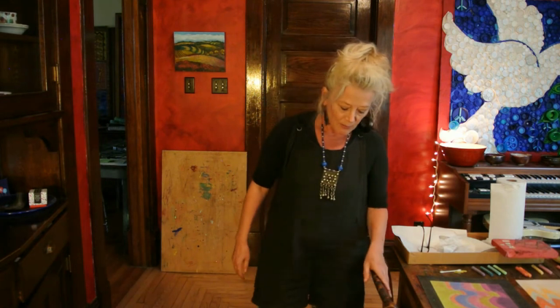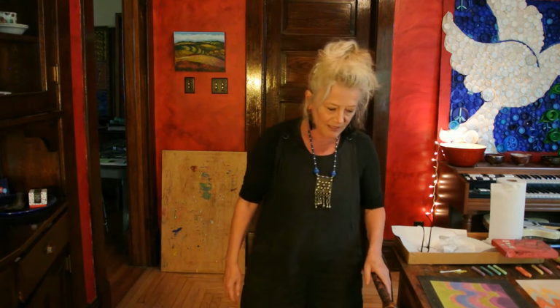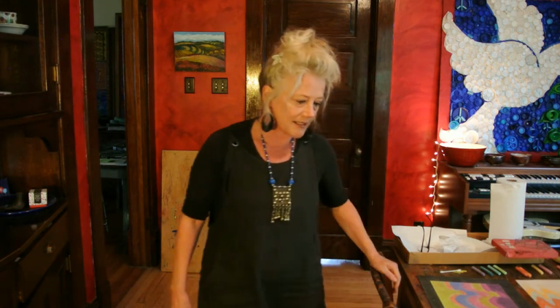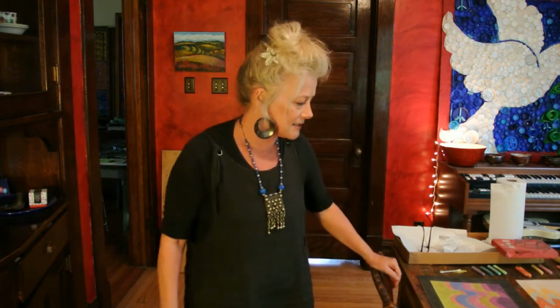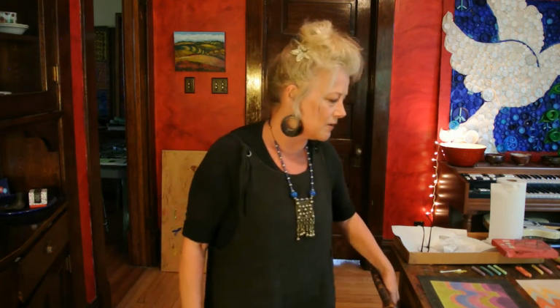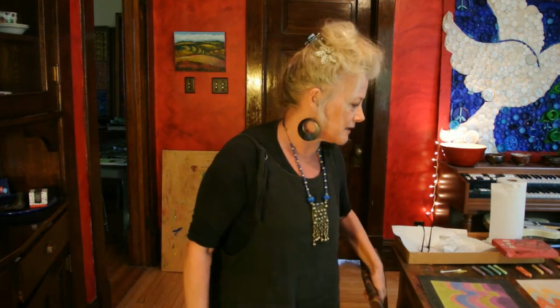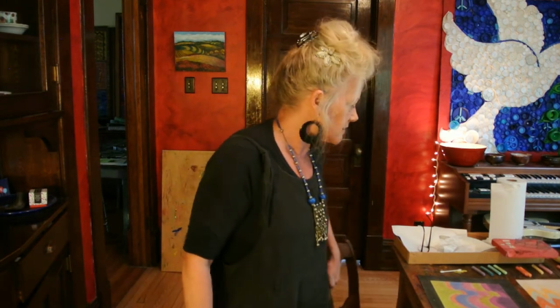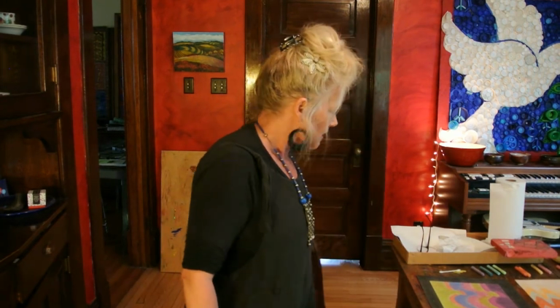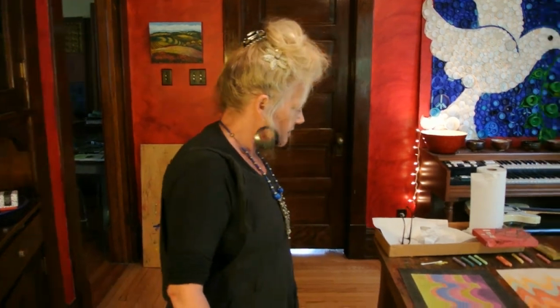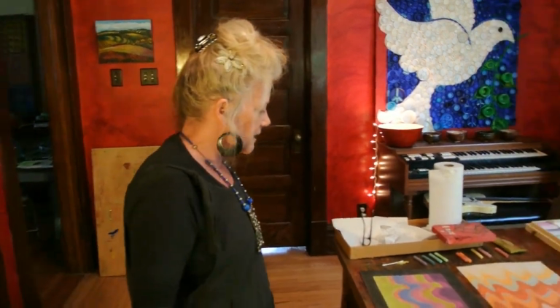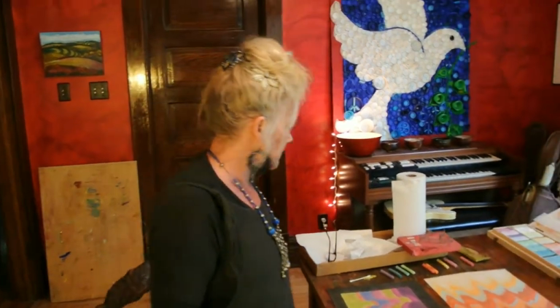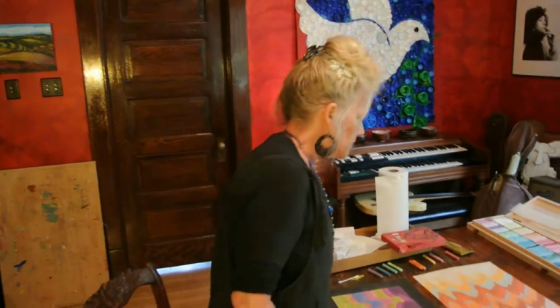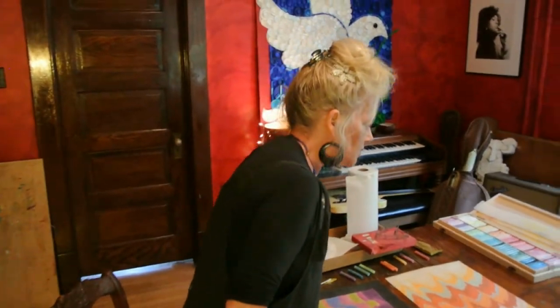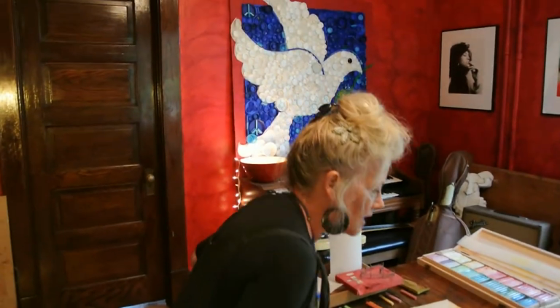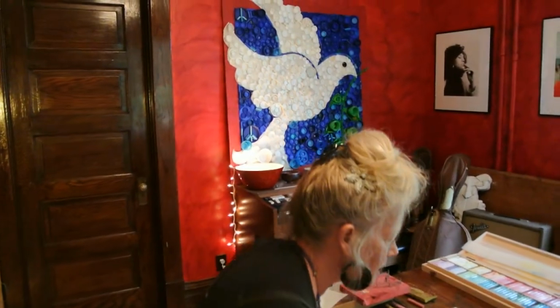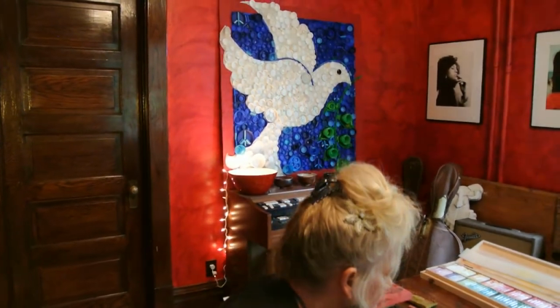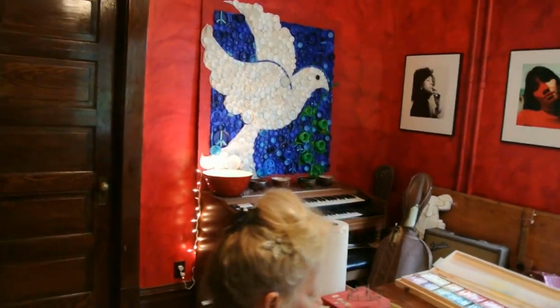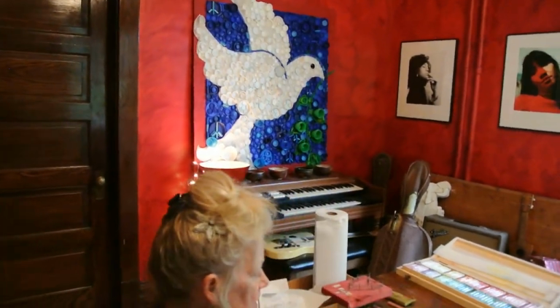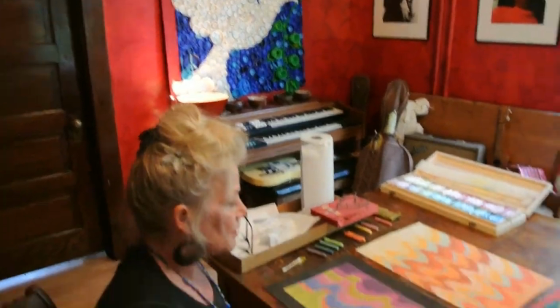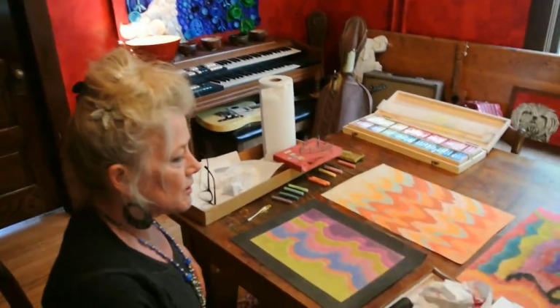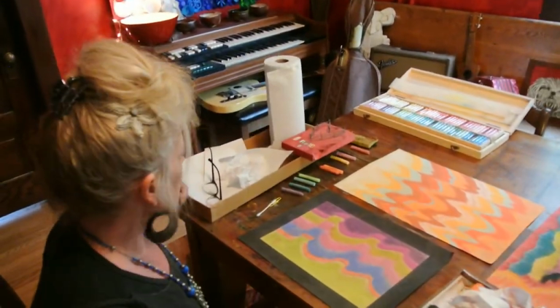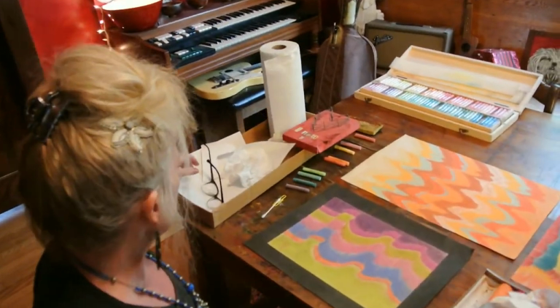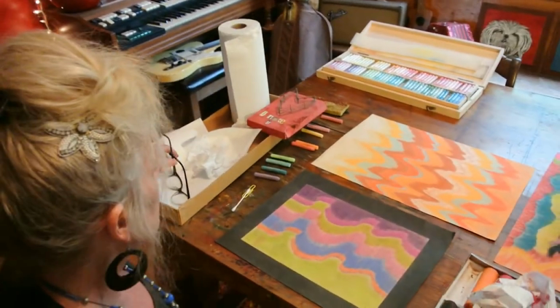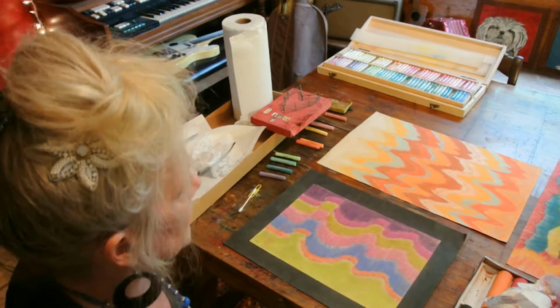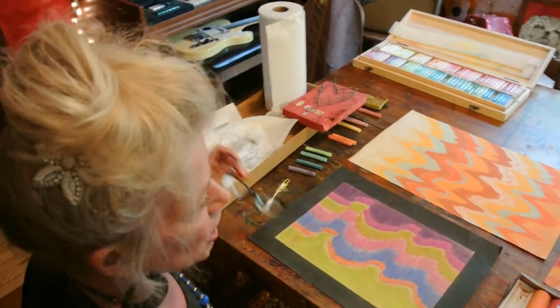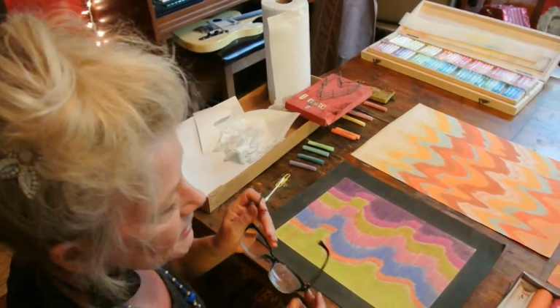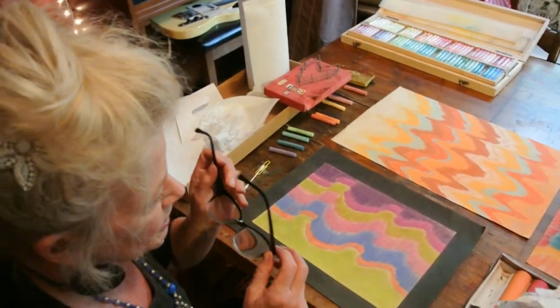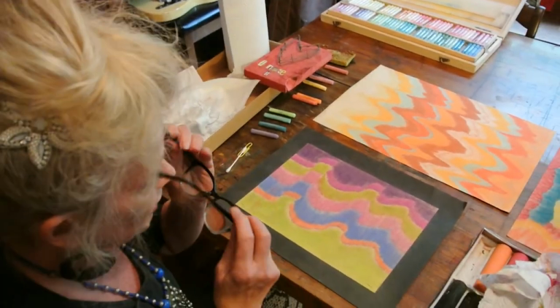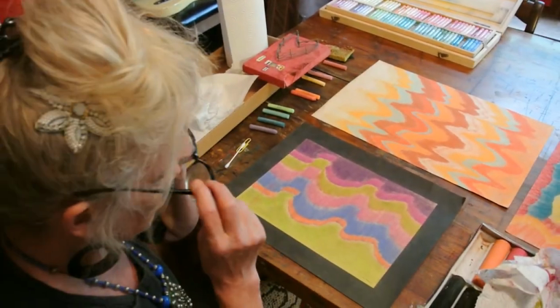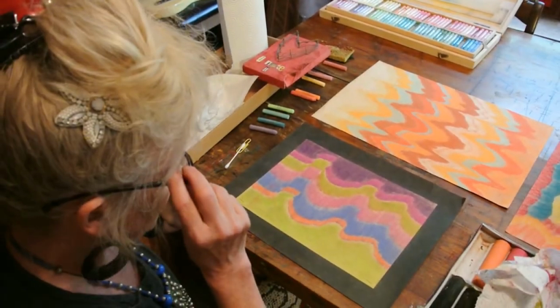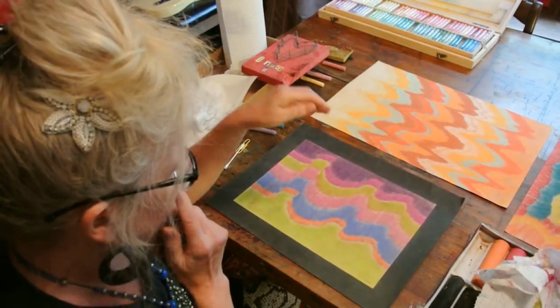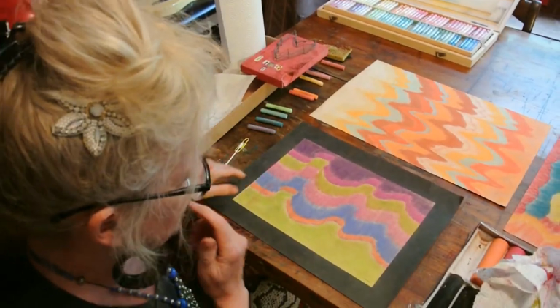Buenos Dias Artistas. Today, Emmylou the art dog and I are going to teach you how to do a very cool chalk stencil project. It looks tricky, but it really isn't.